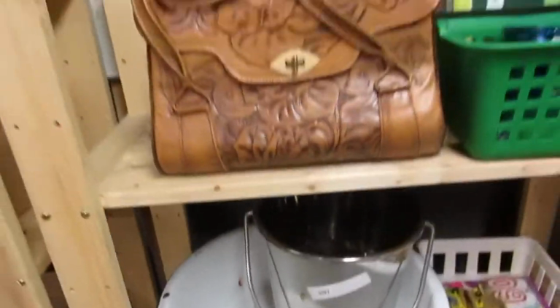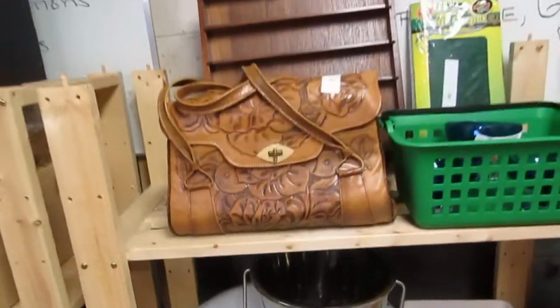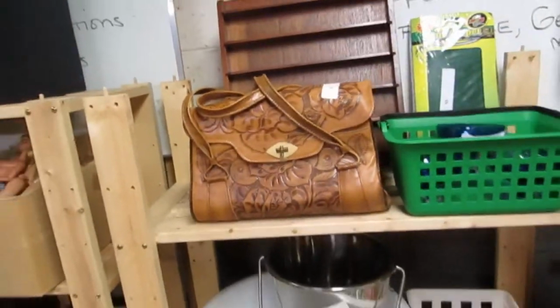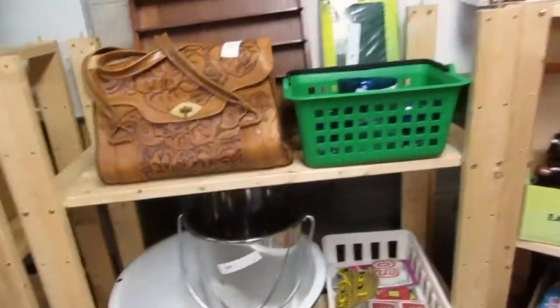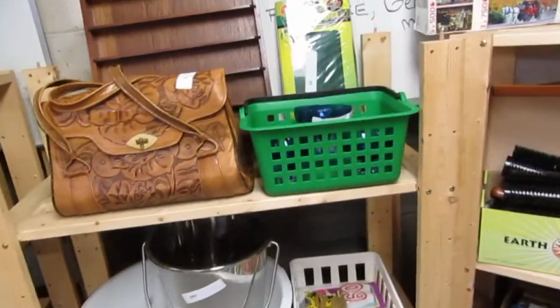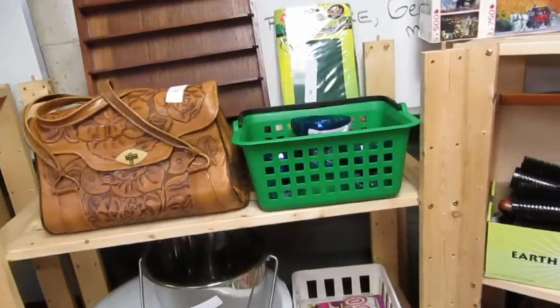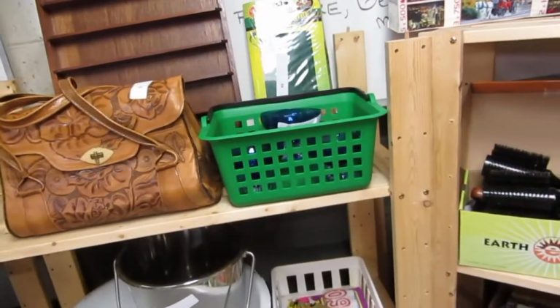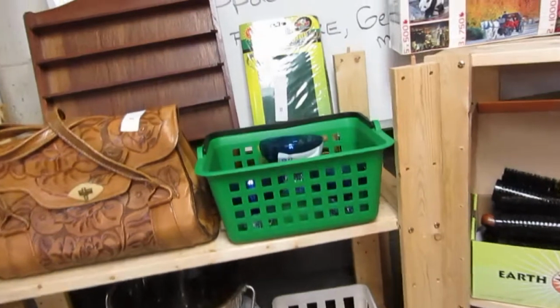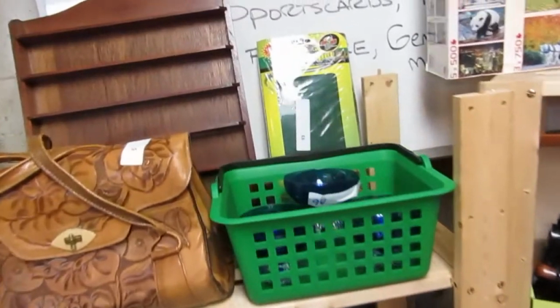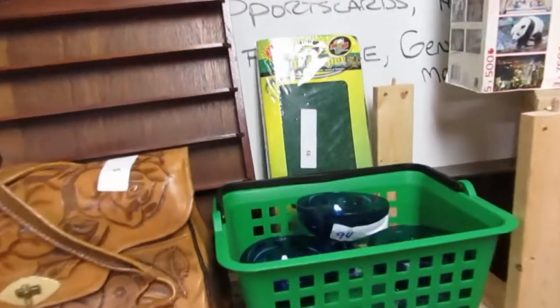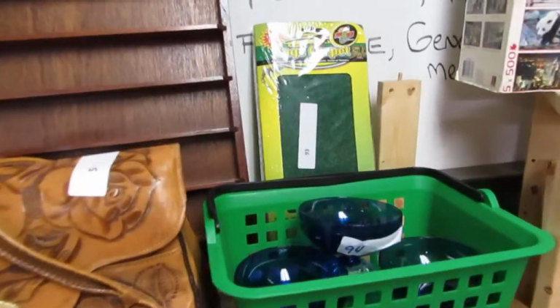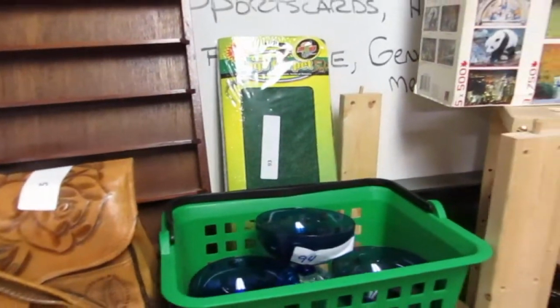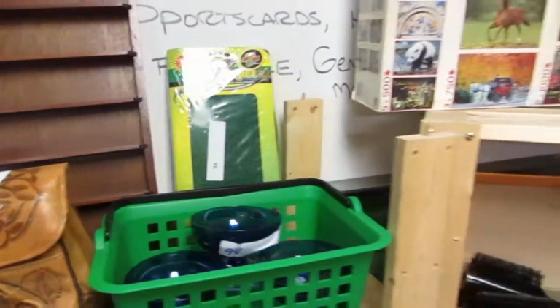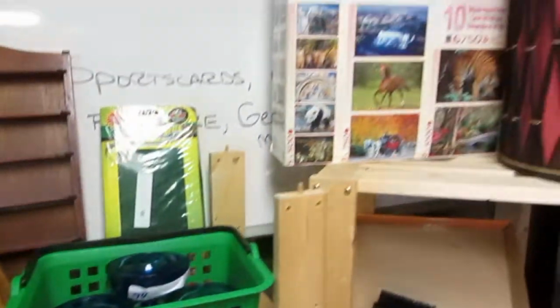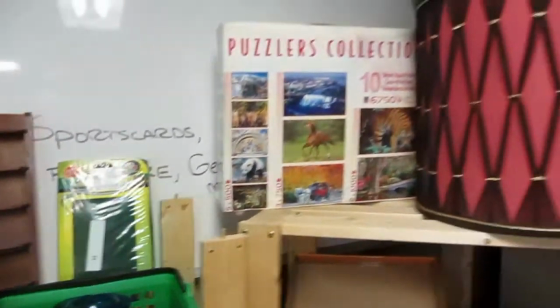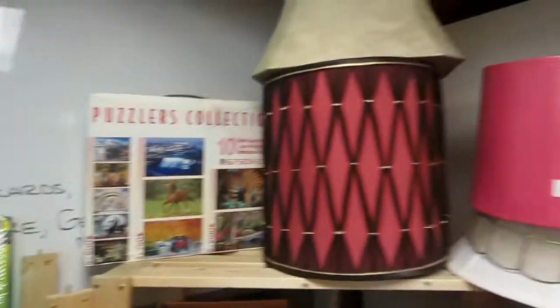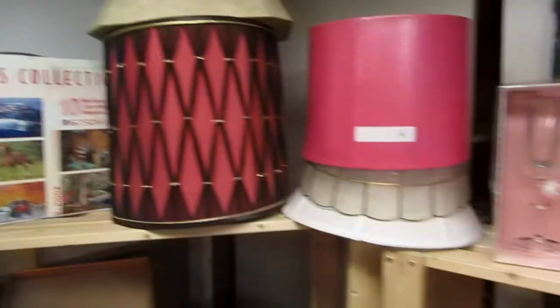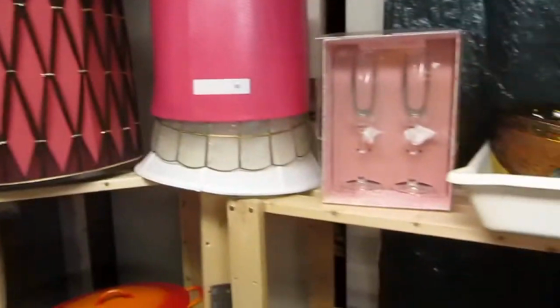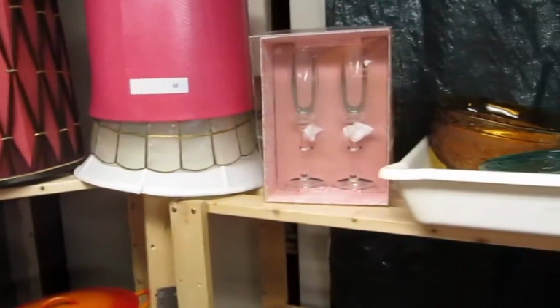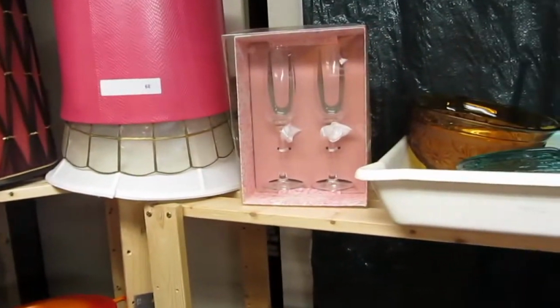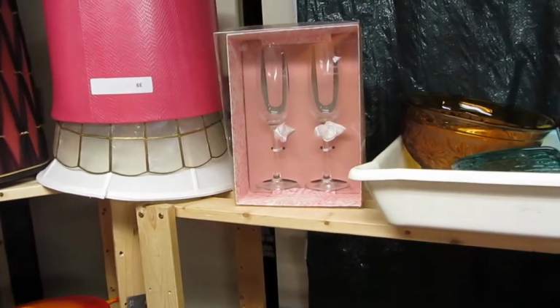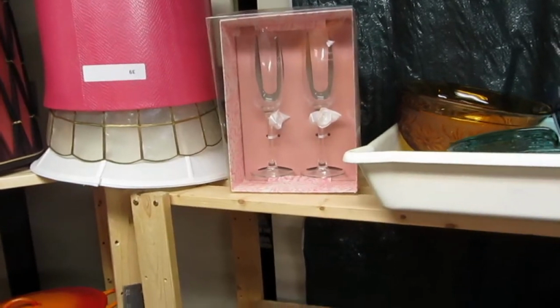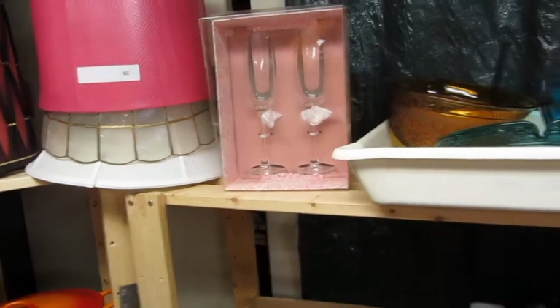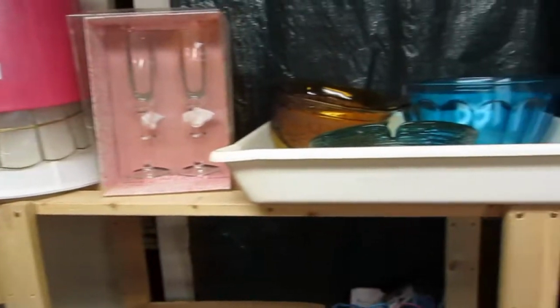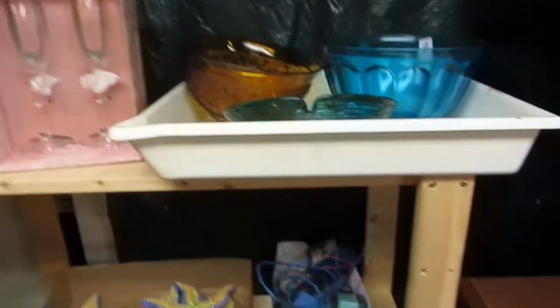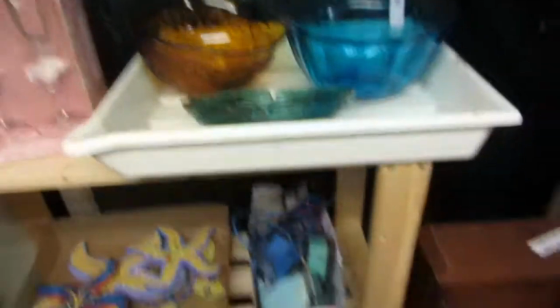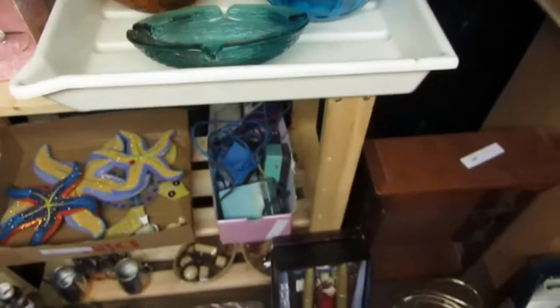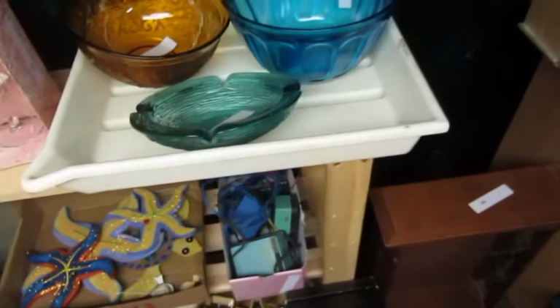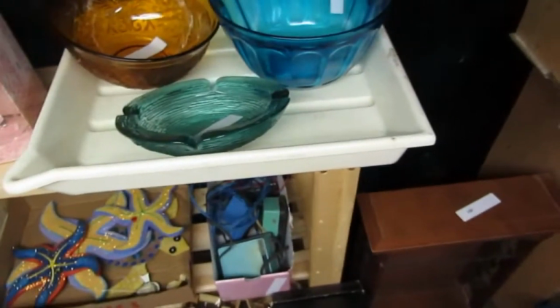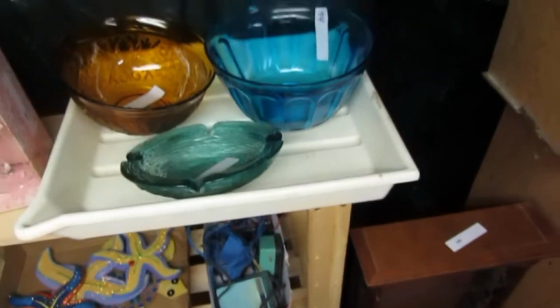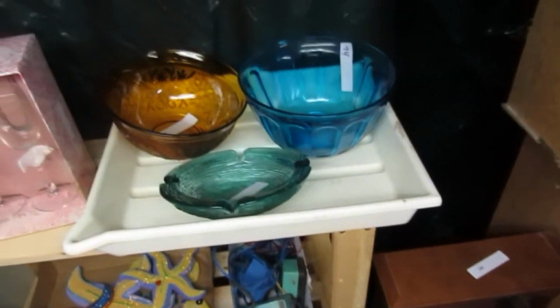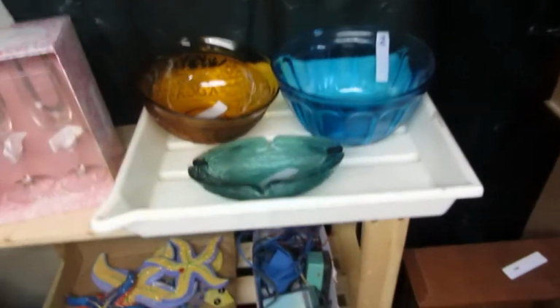Some more leather work, cups, a cage carpet for a lizard. Puzzles, lampshades, wine glasses, anniversary glasses. And we've got some really cool bowls — hopefully you can see them, they're really neat.